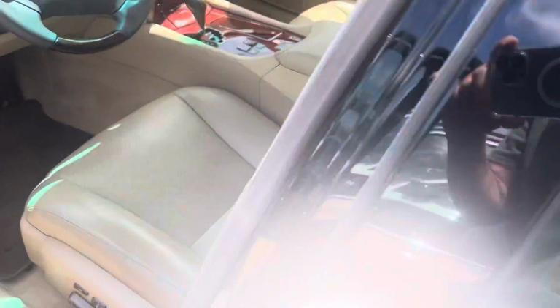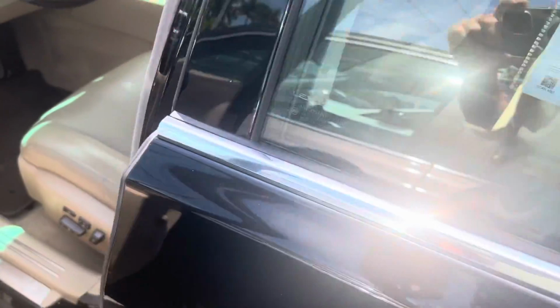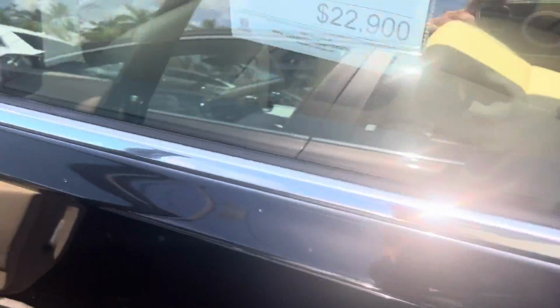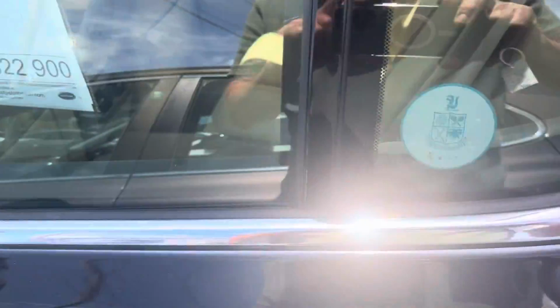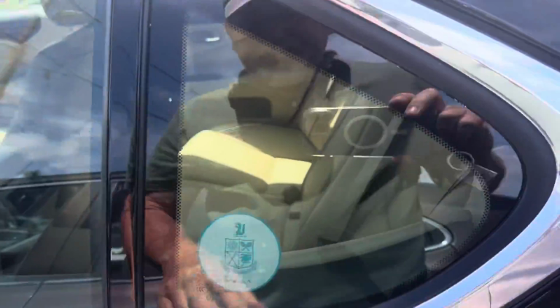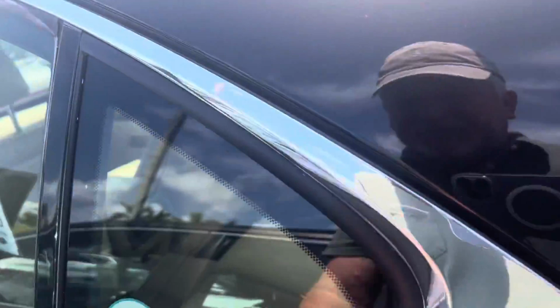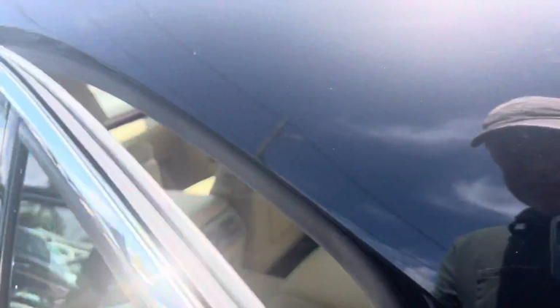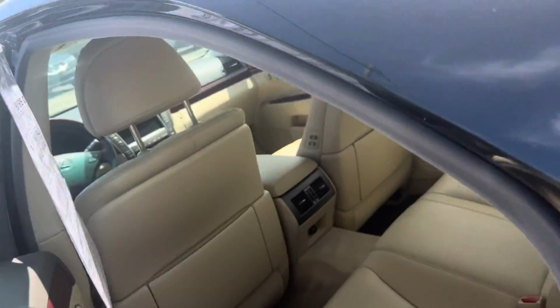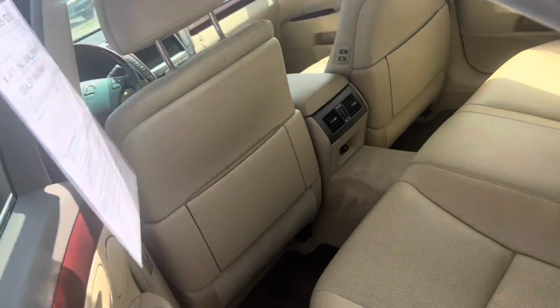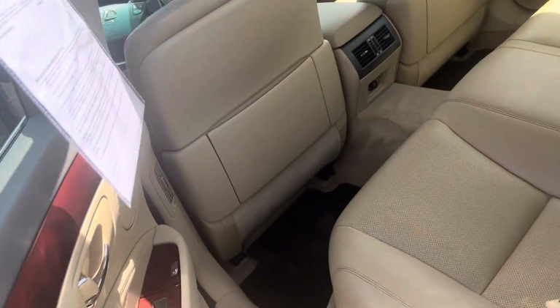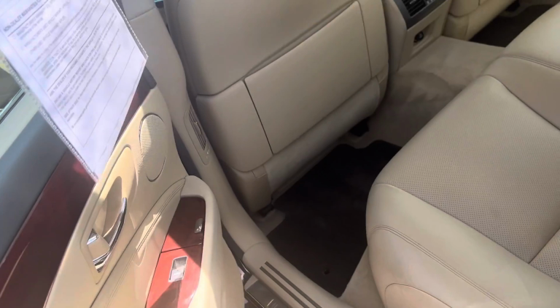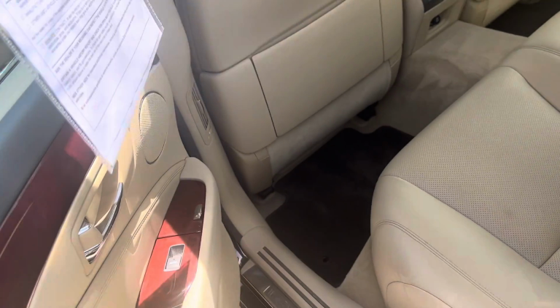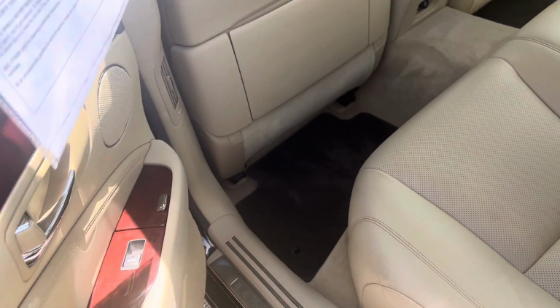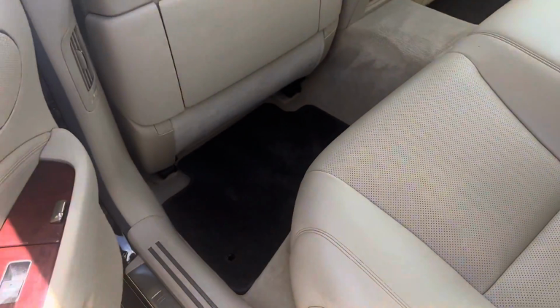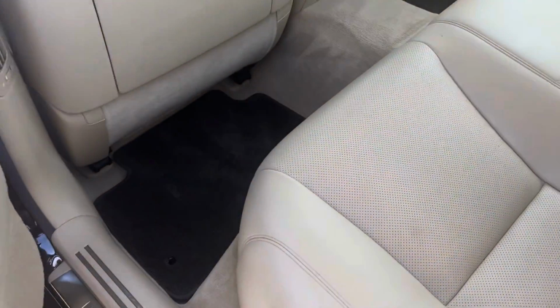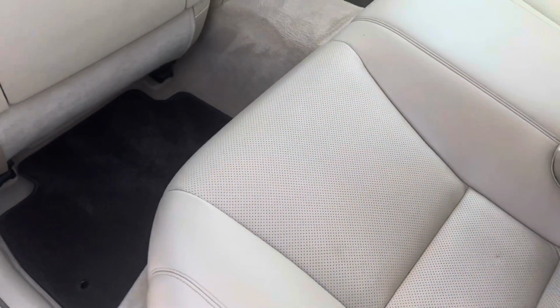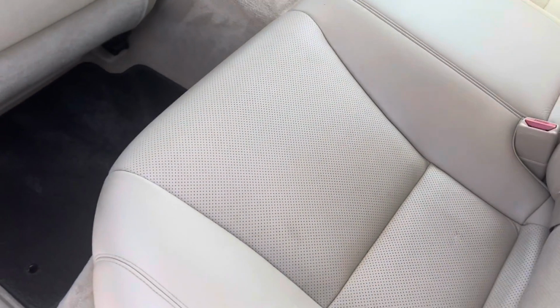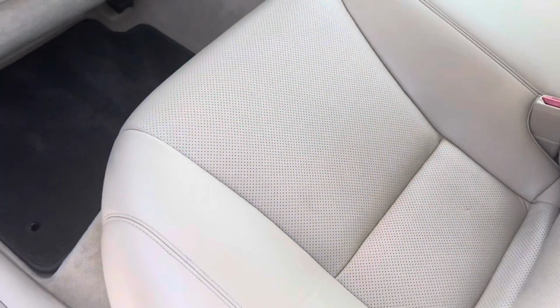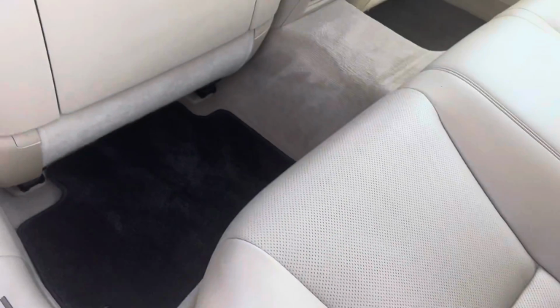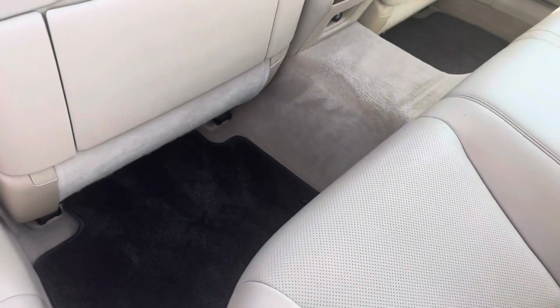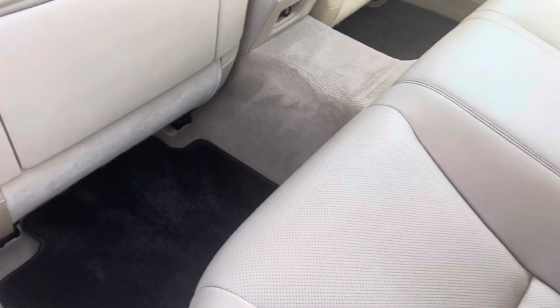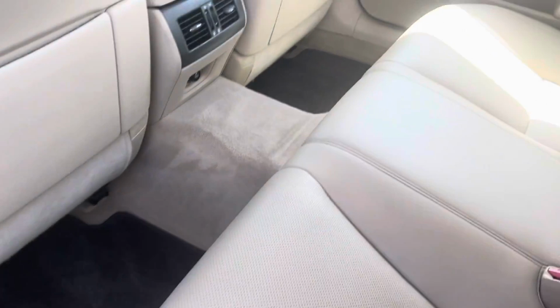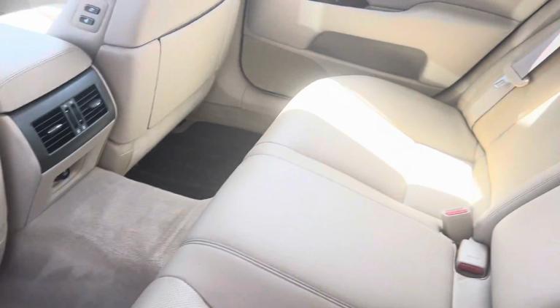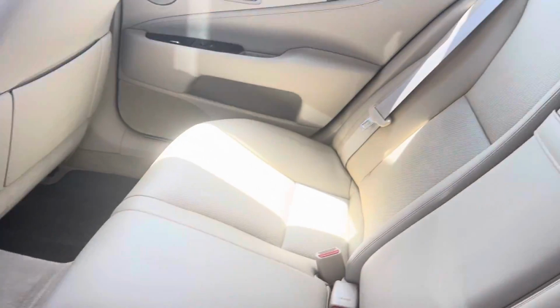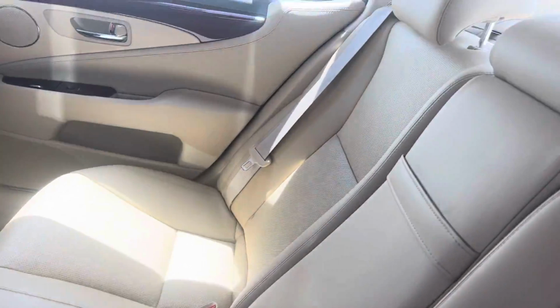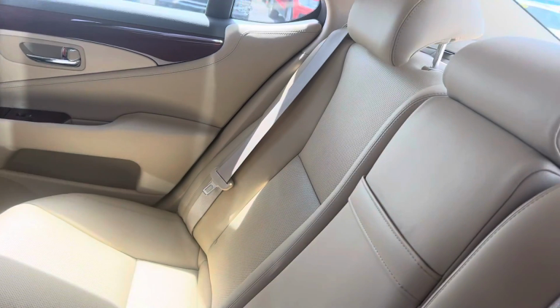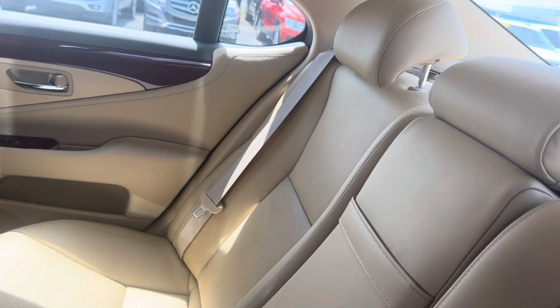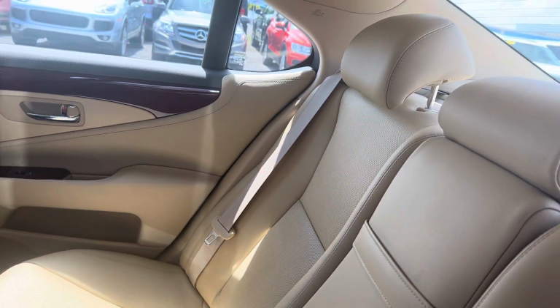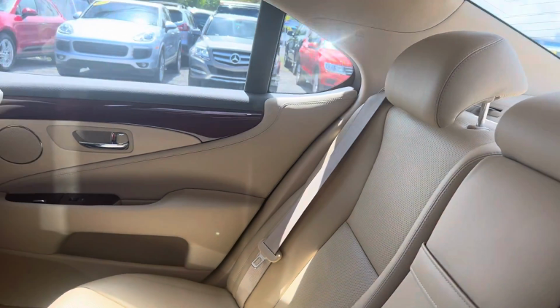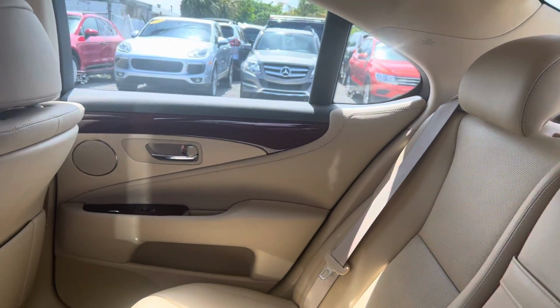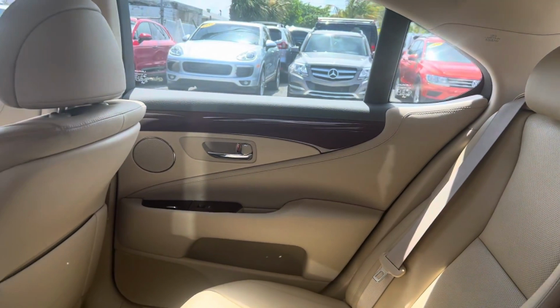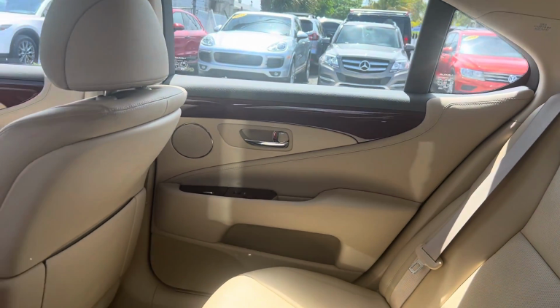Let me show you the back. The seat looks like nobody sat in it. It's got nice mats in there too that match the dash and the trim.